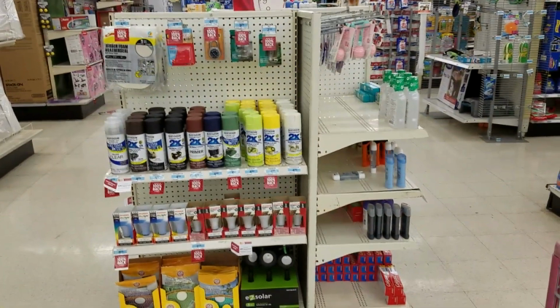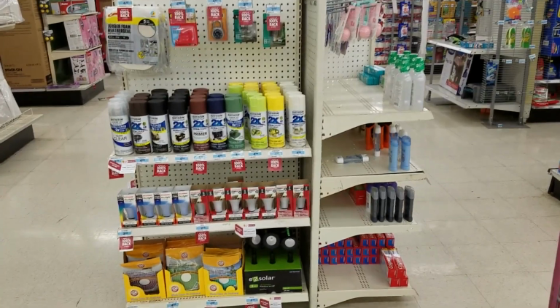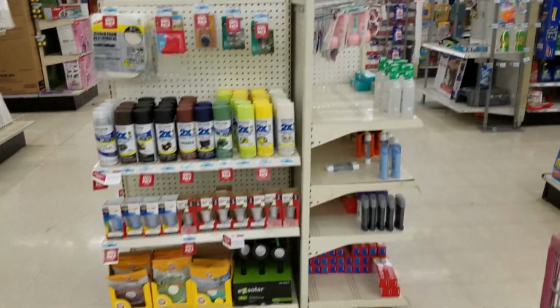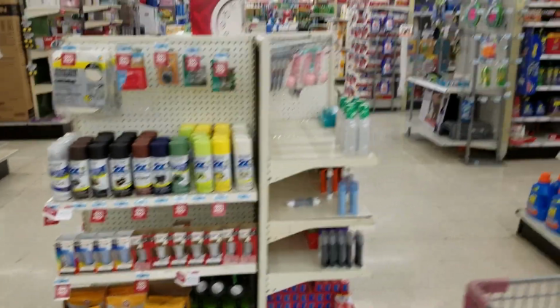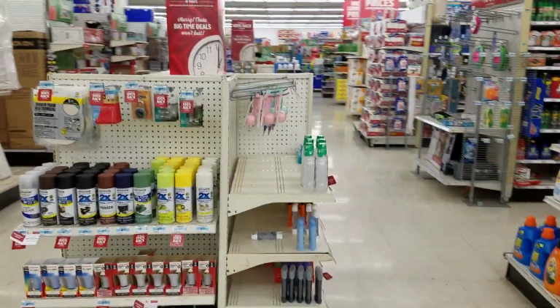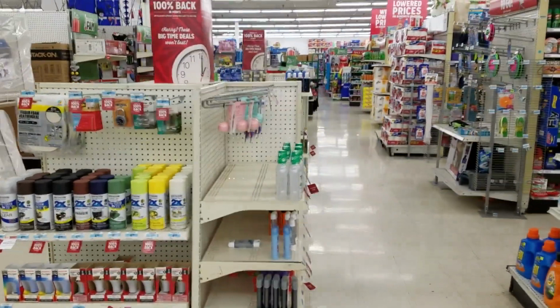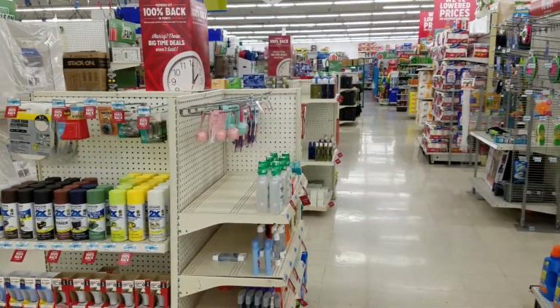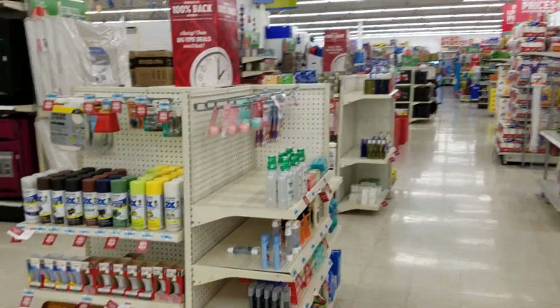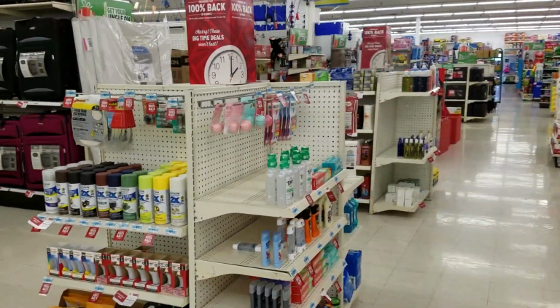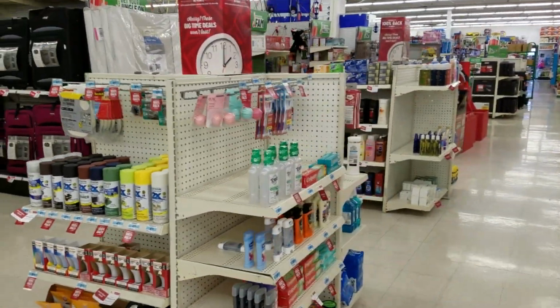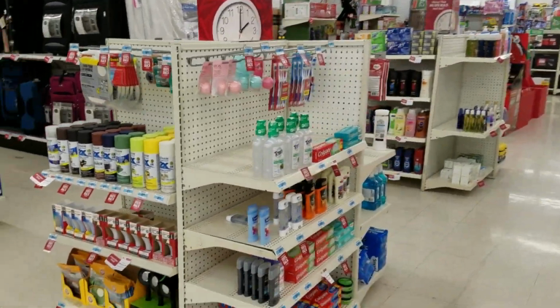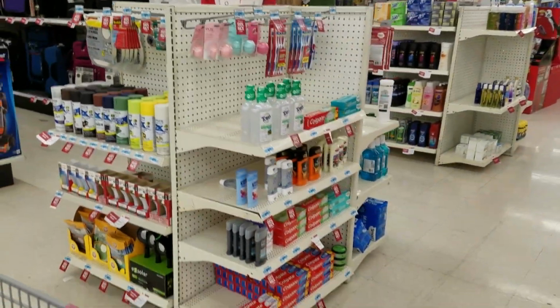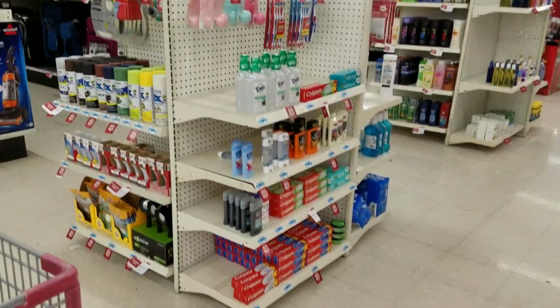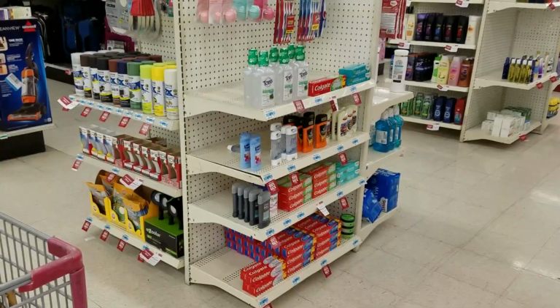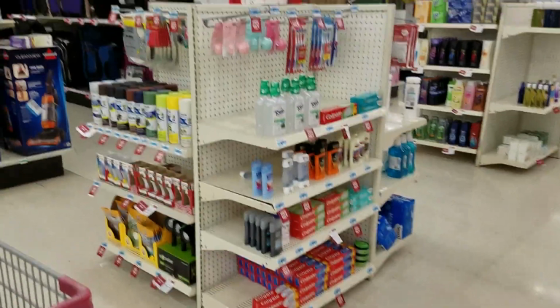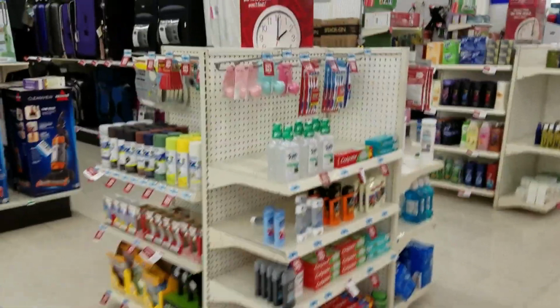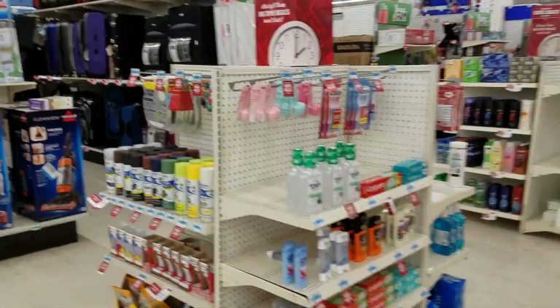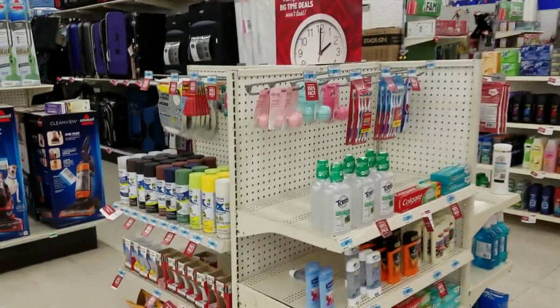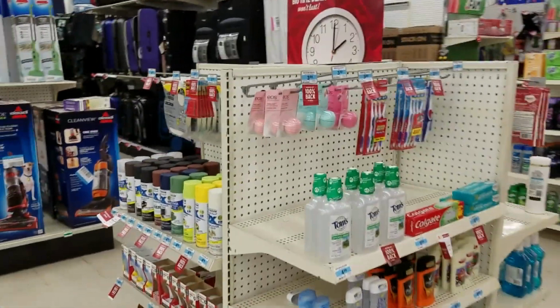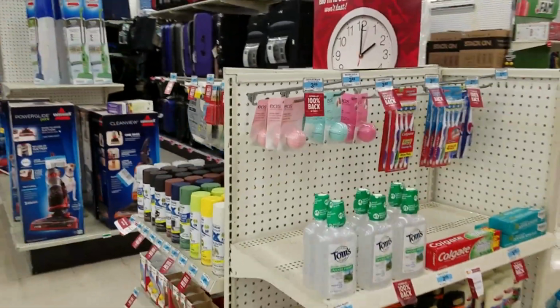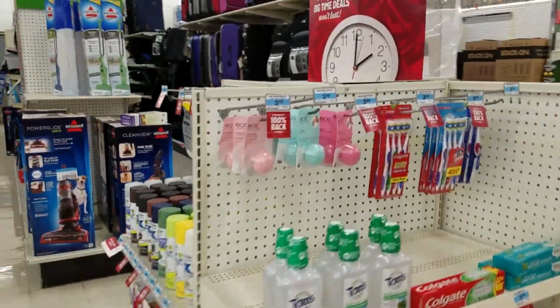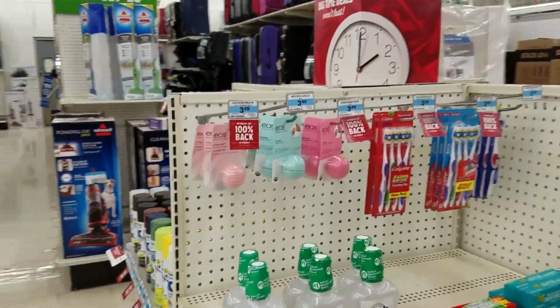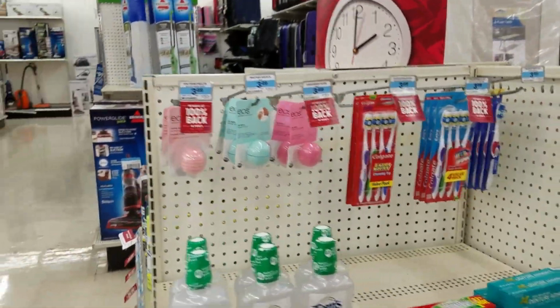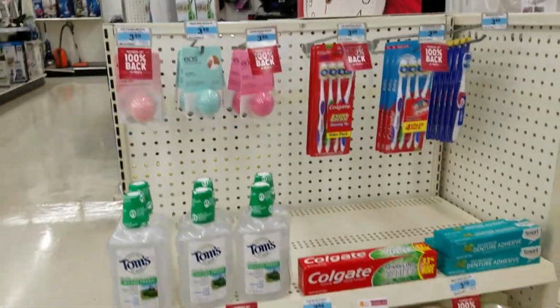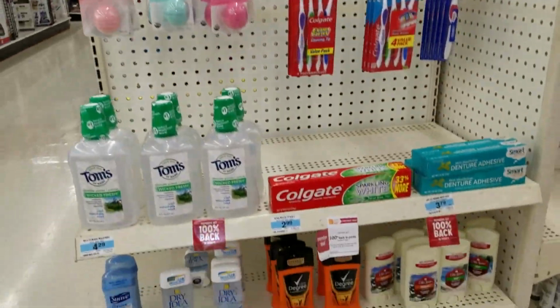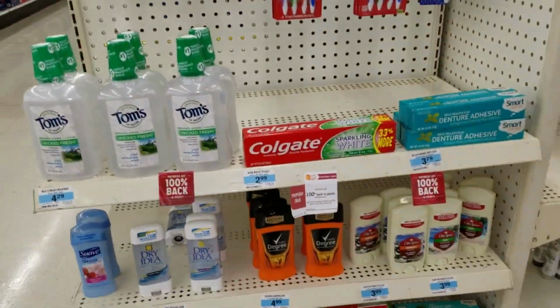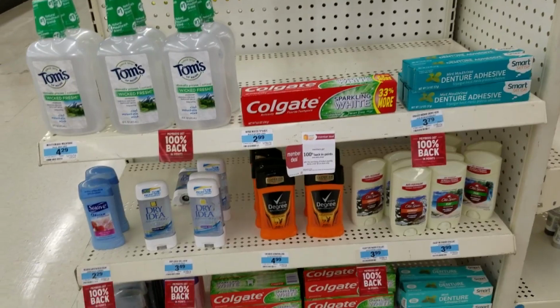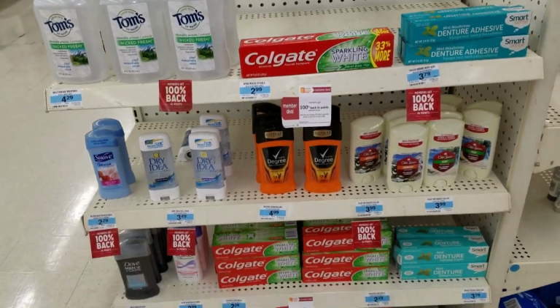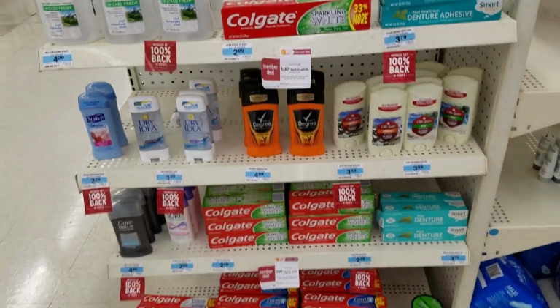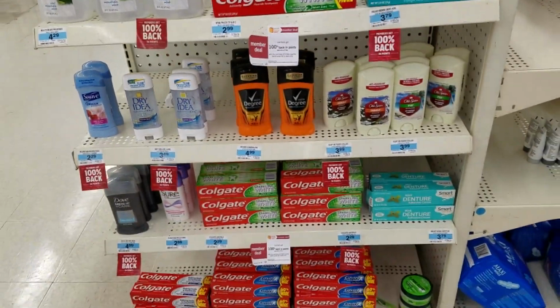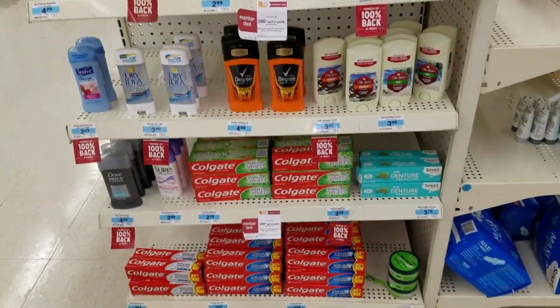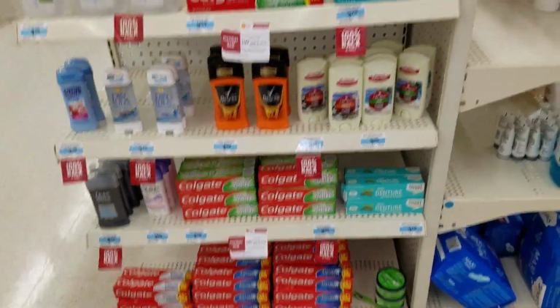Purchase any of these items — there's multiple shelves, let me keep showing you — and you're going to get 100% back in points. They have EOS lip balms and all of these items.